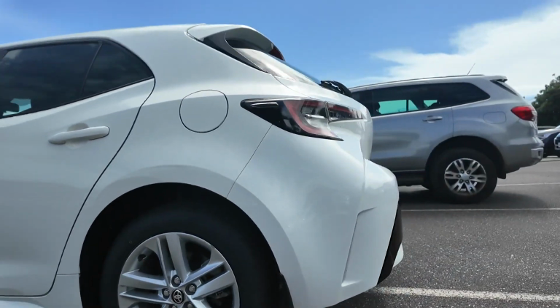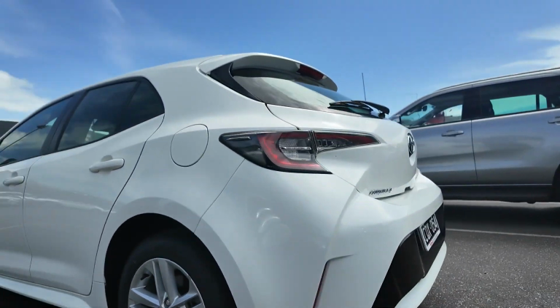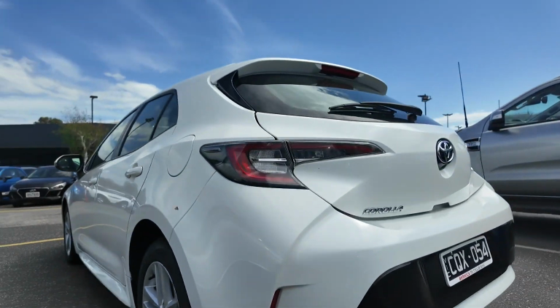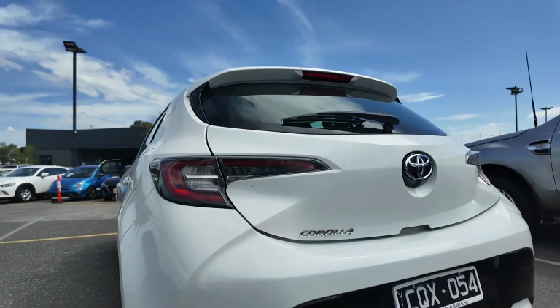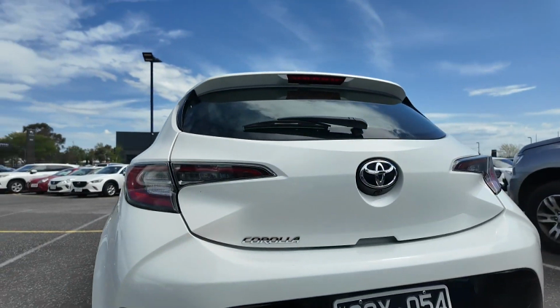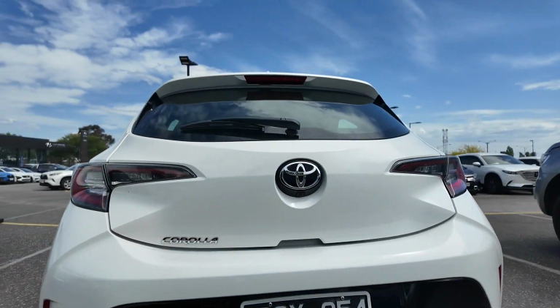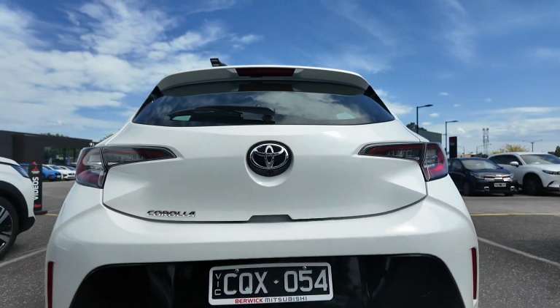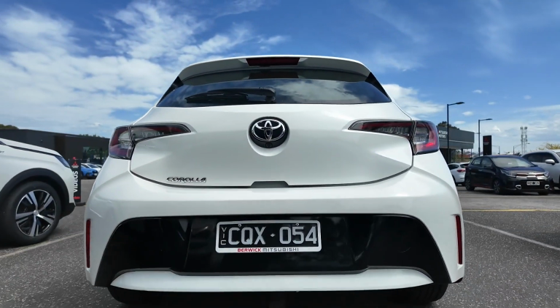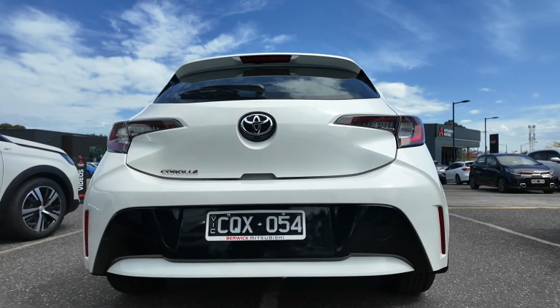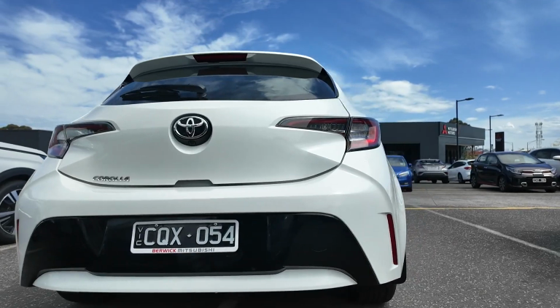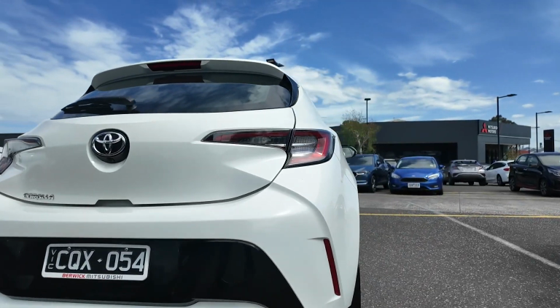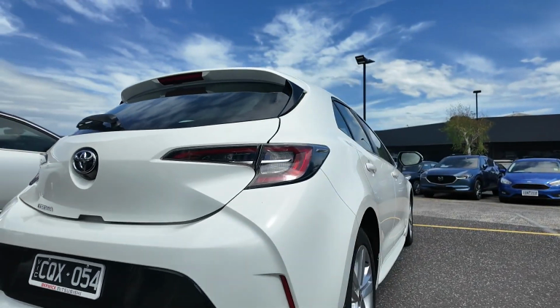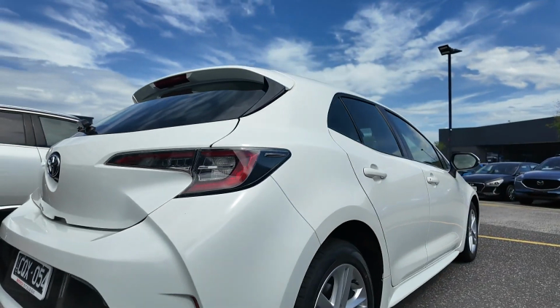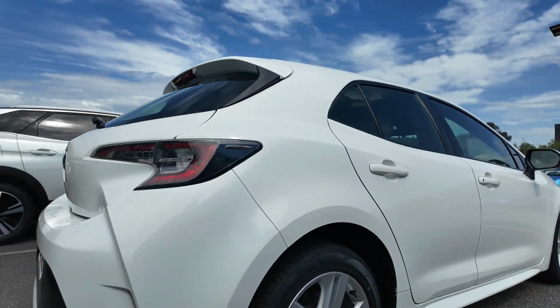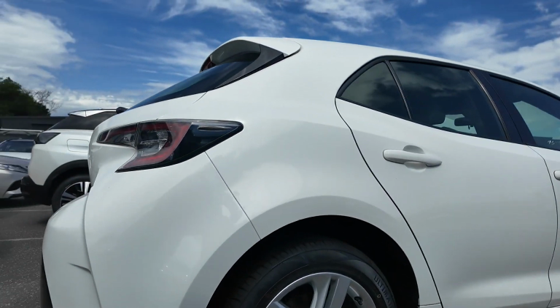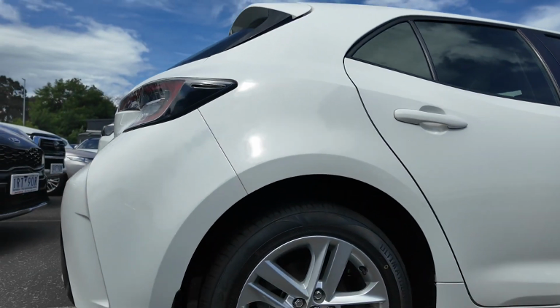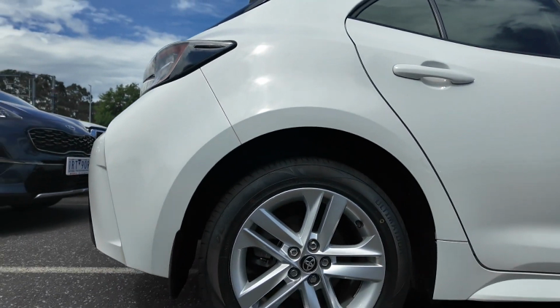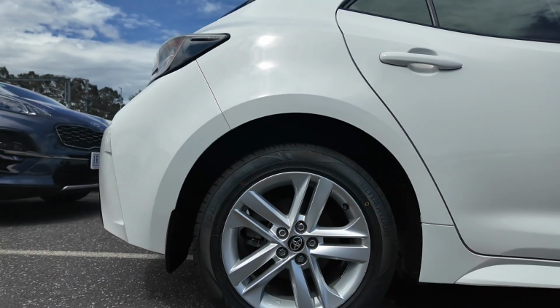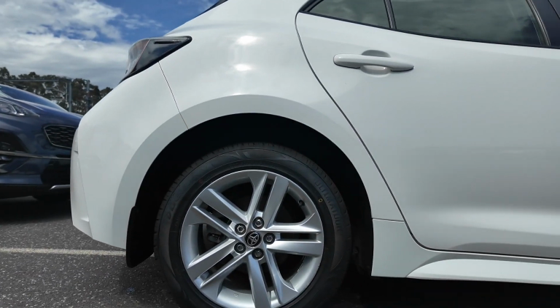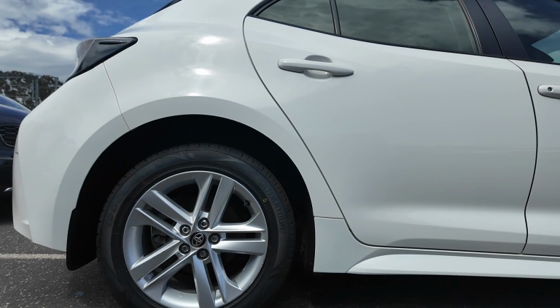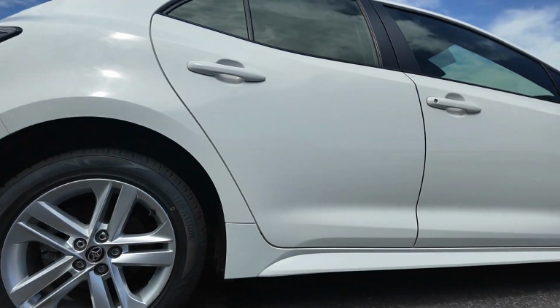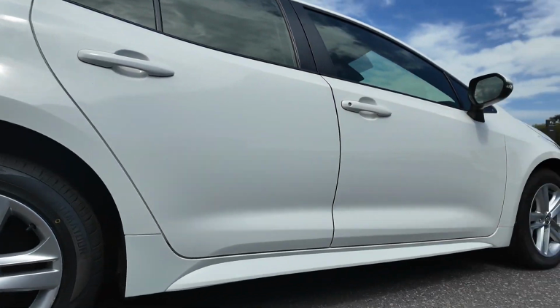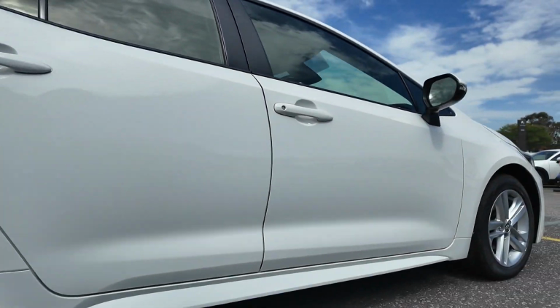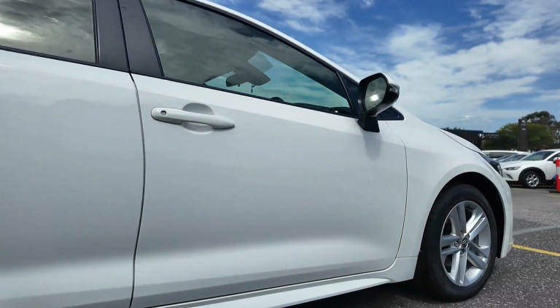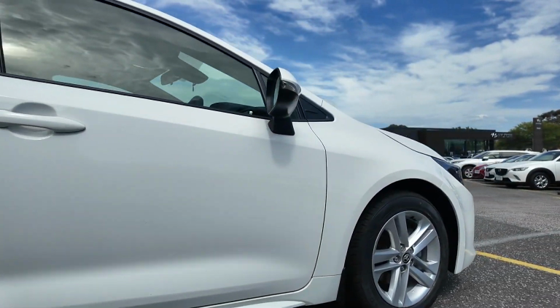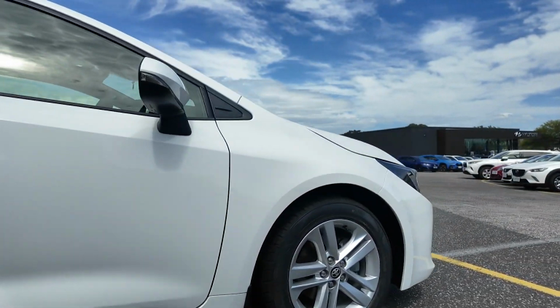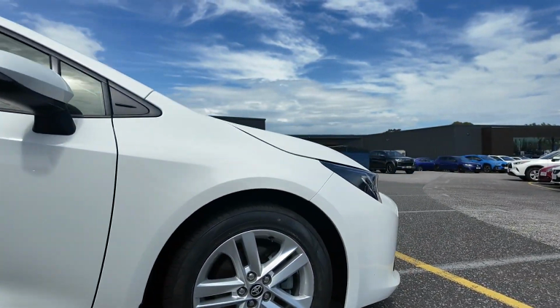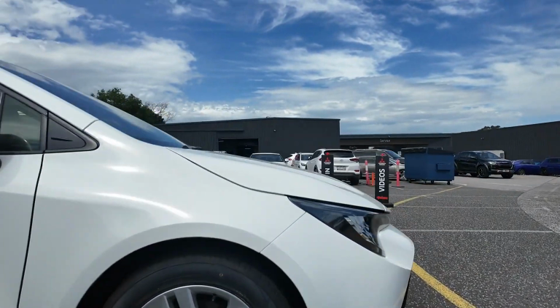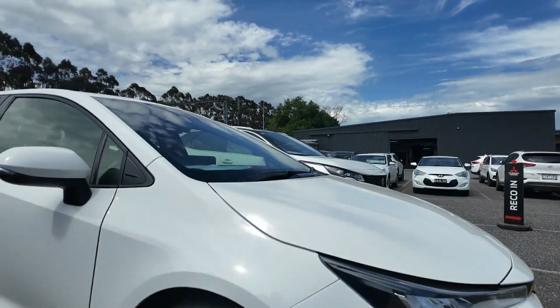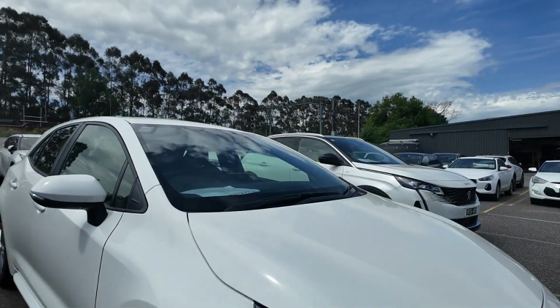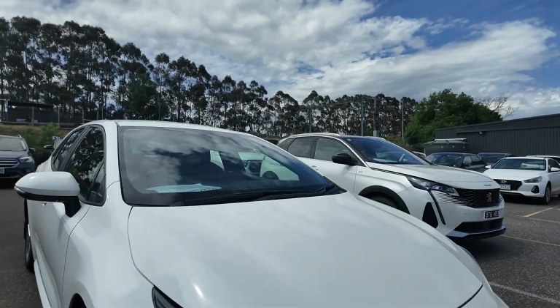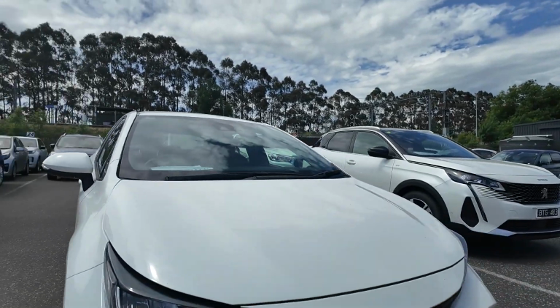Introducing the 2019 Toyota Corolla Ascent Sport Hatchback, a modern and stylish compact car designed for efficiency and comfort. Powered by a 2.0-litre engine and paired with a smooth 10-speed CVT transmission, this front-wheel drive hatchback offers a blend of fuel efficiency and dynamic driving.